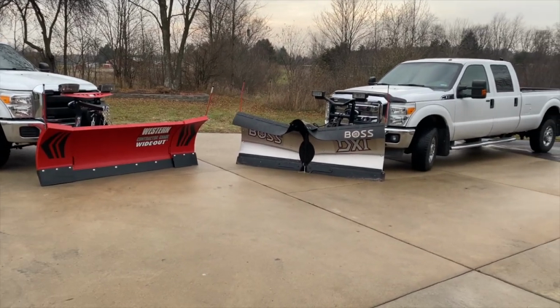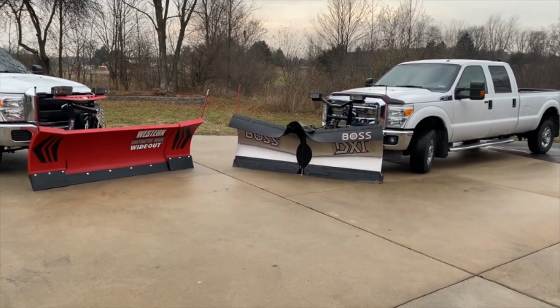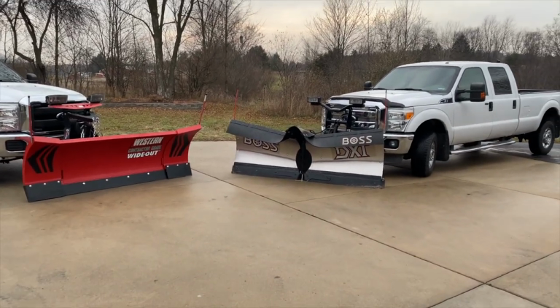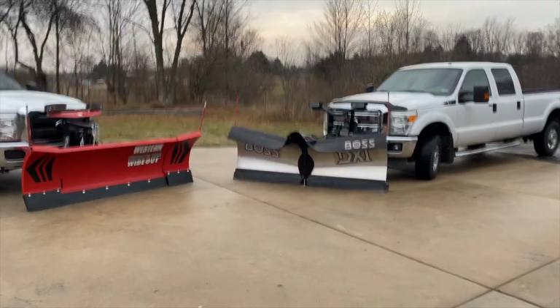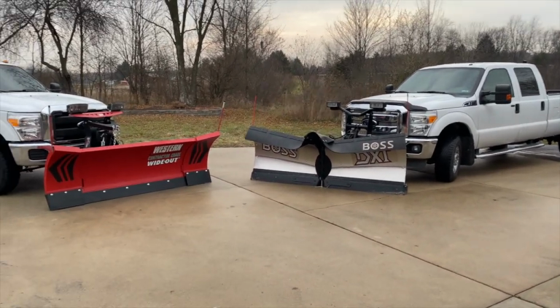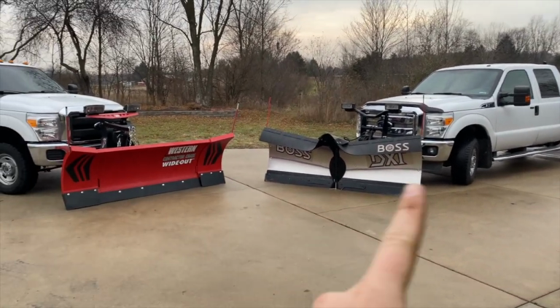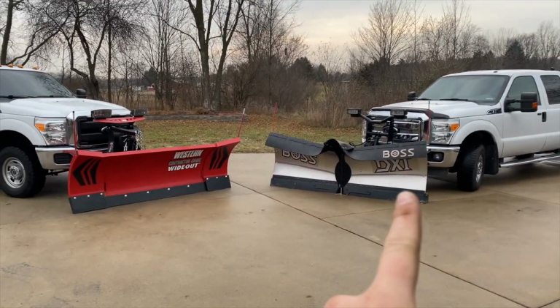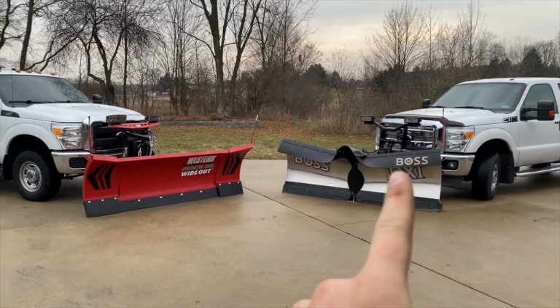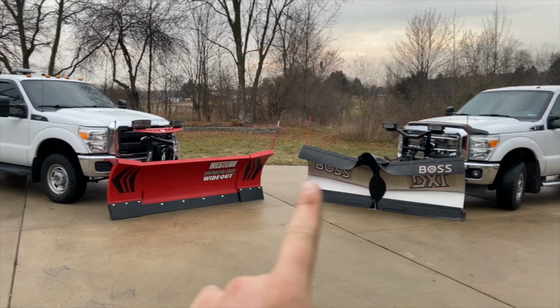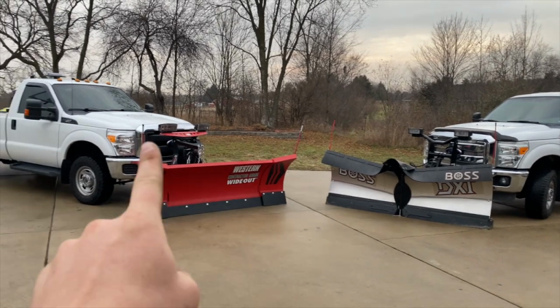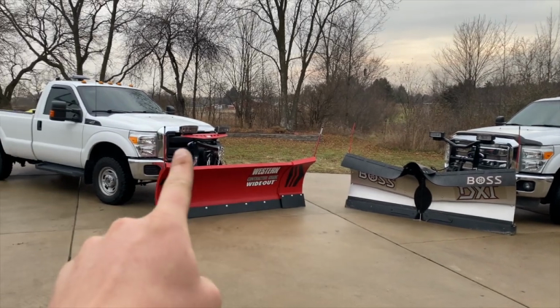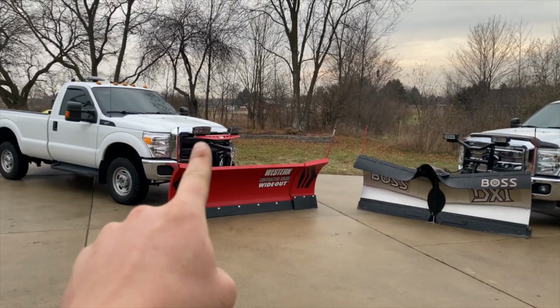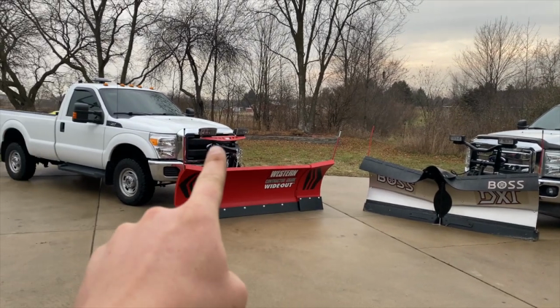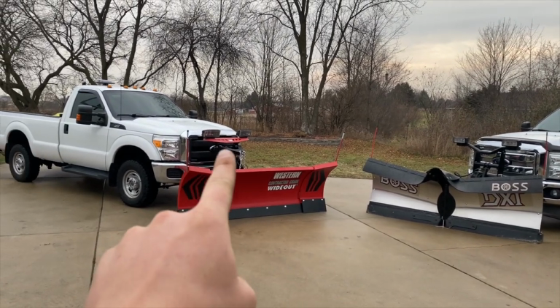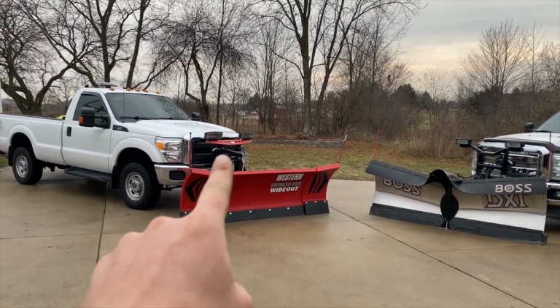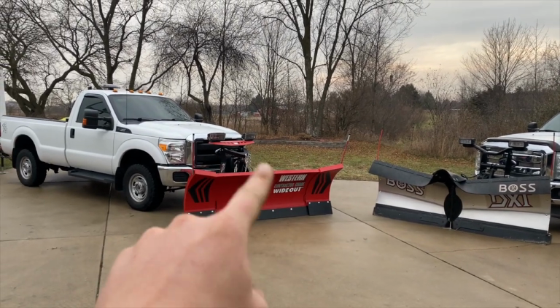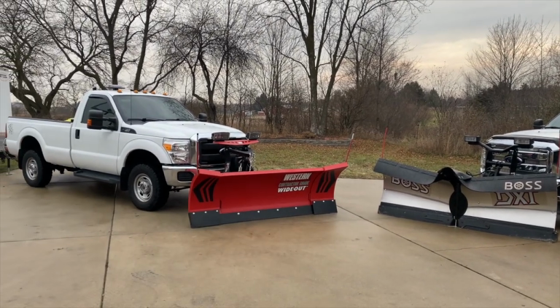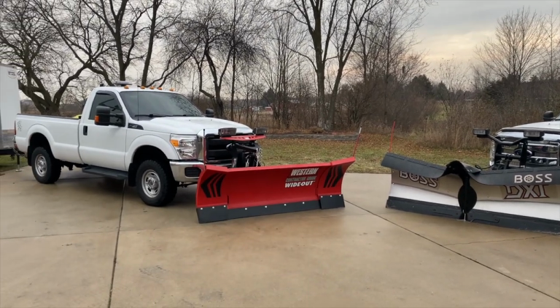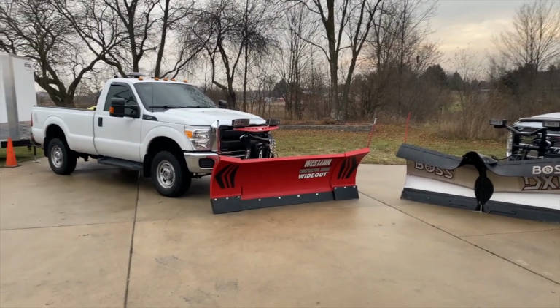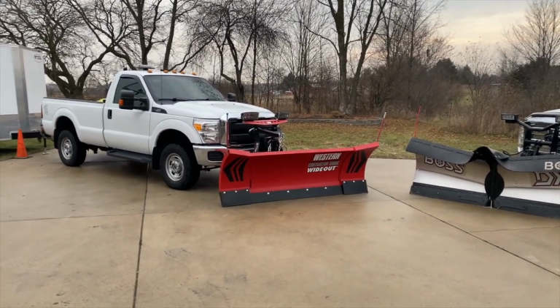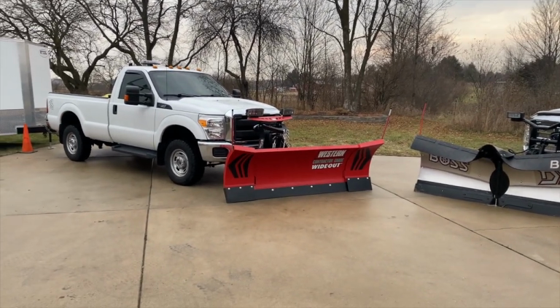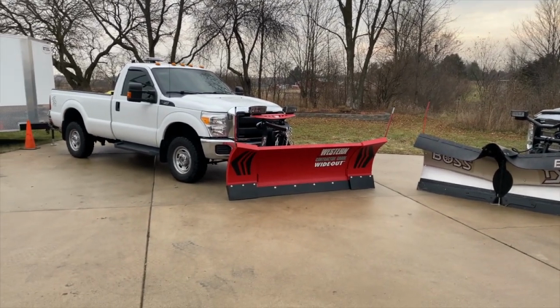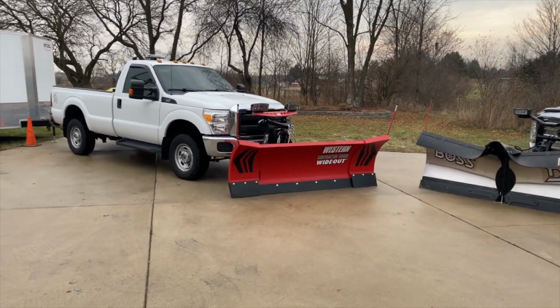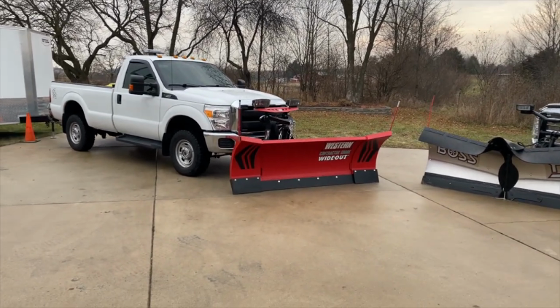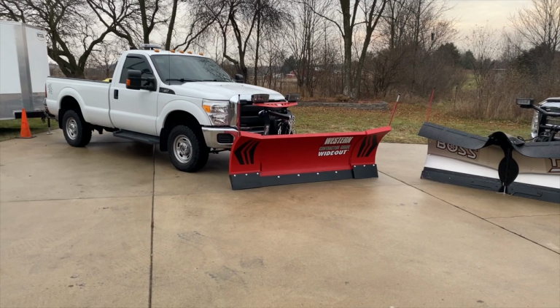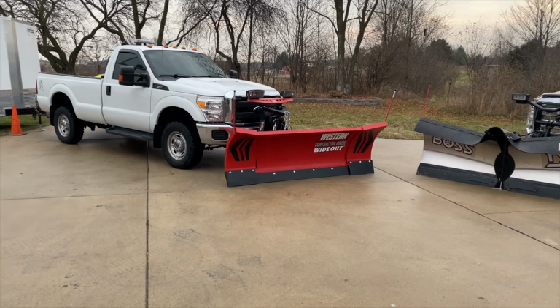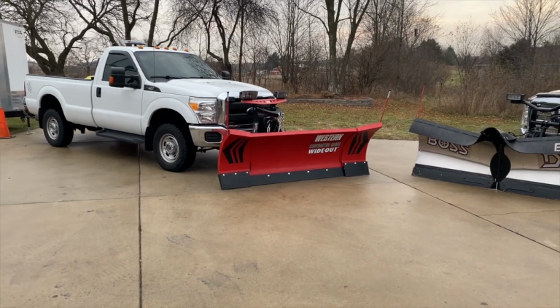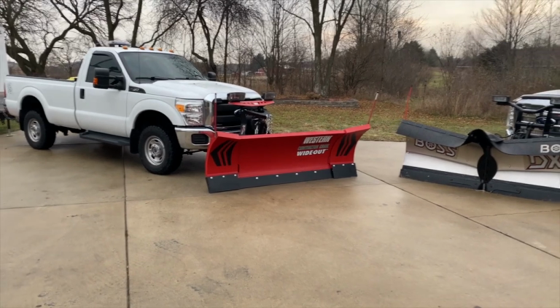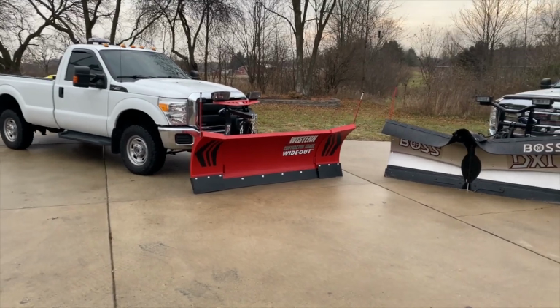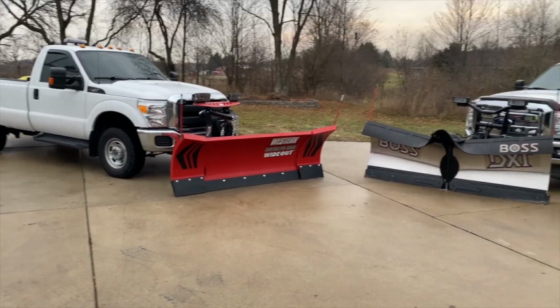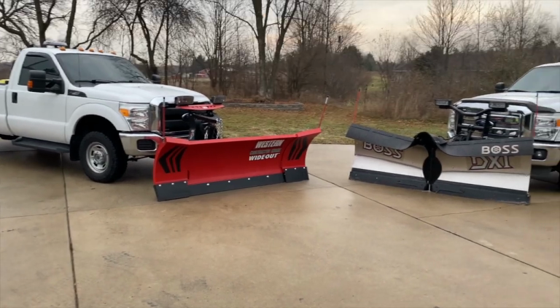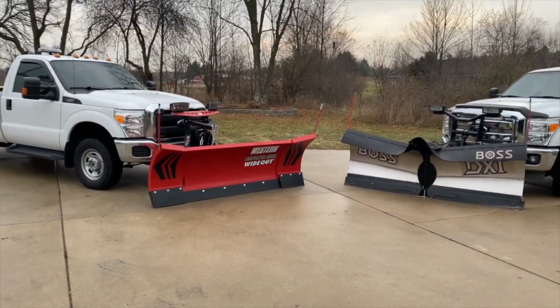Both of them have LED headlights. I went with the extra Nighthawk headlights from Western — they're about $500 — but I wanted bright lights to be able to see while working.